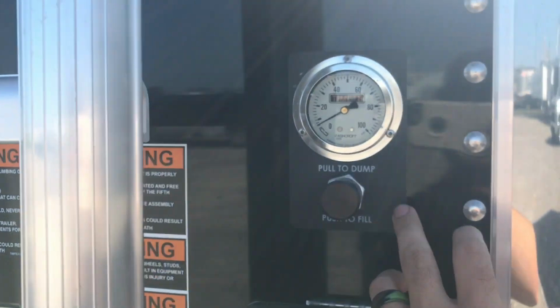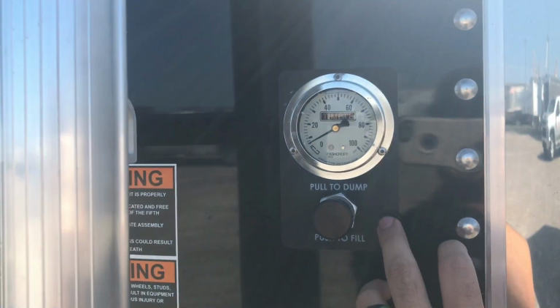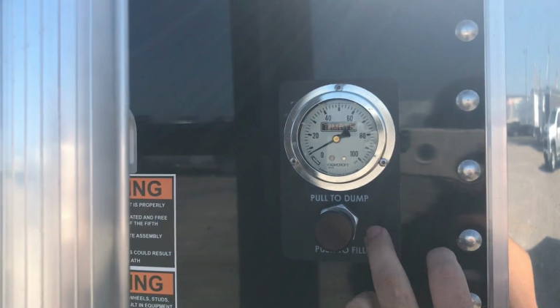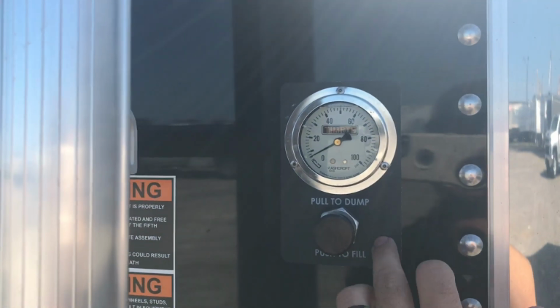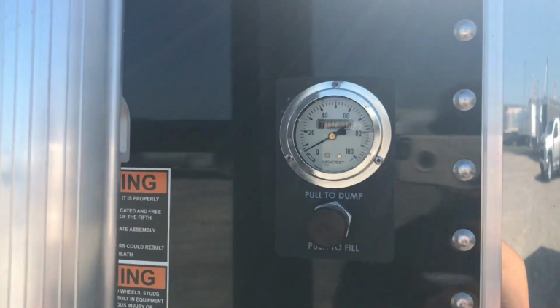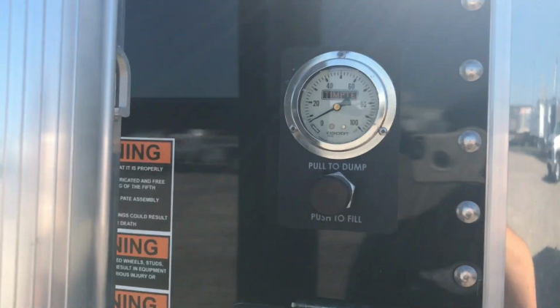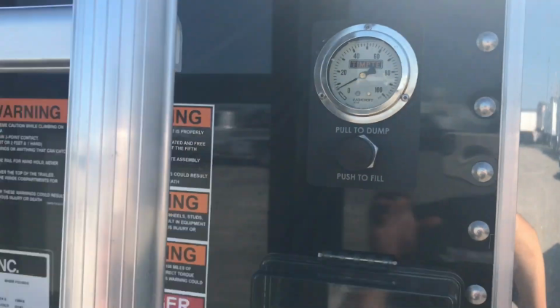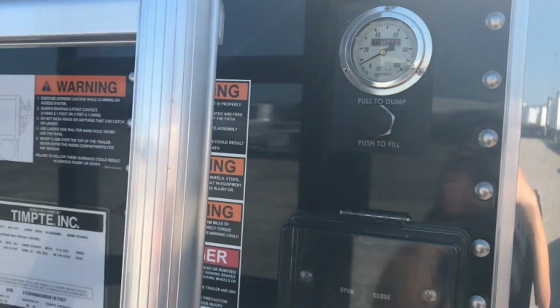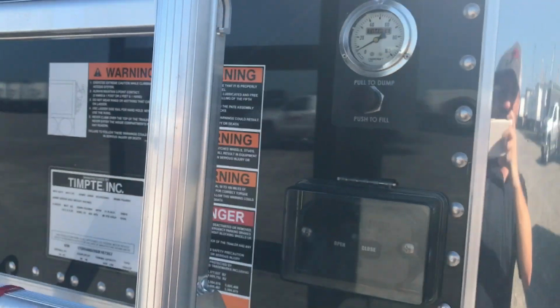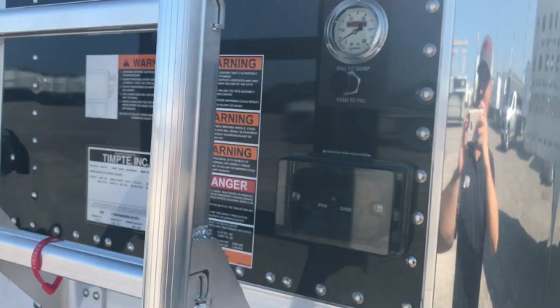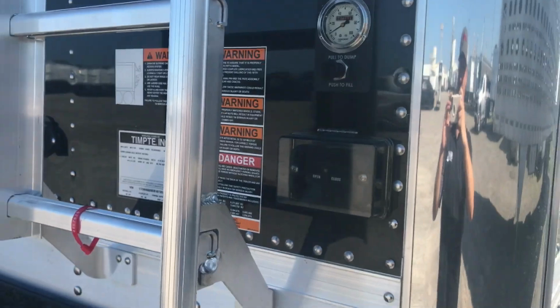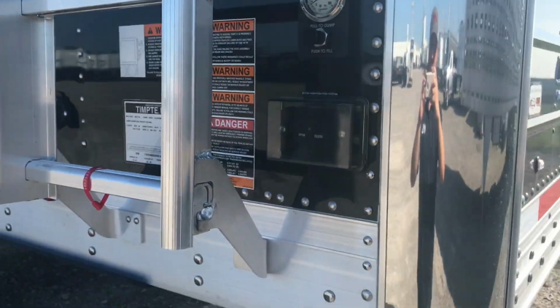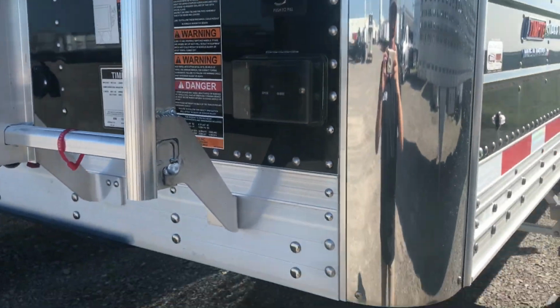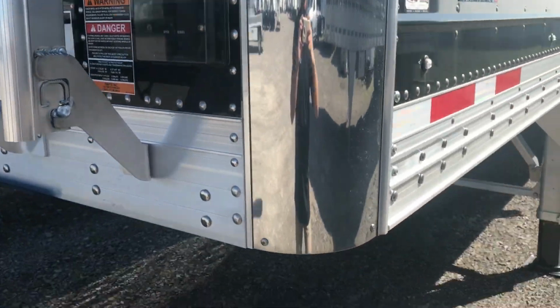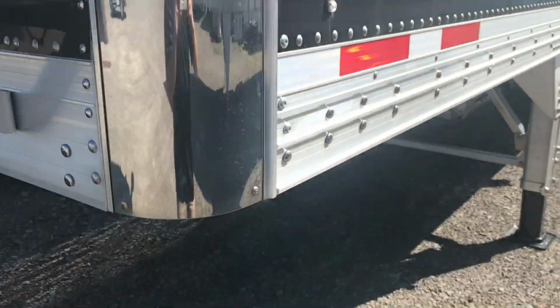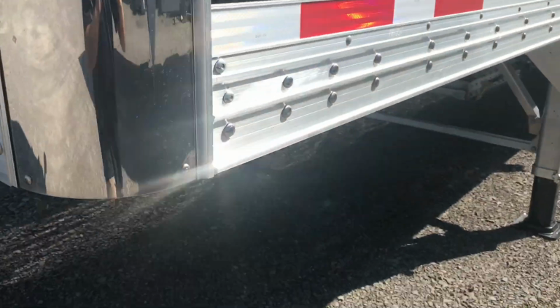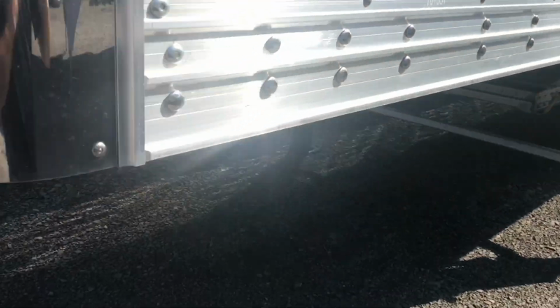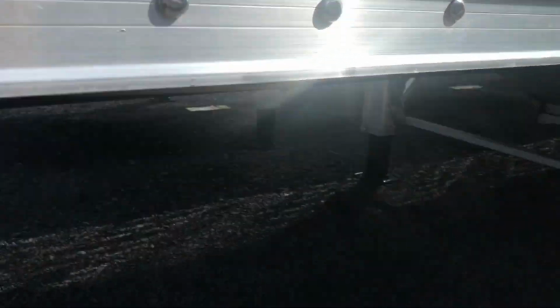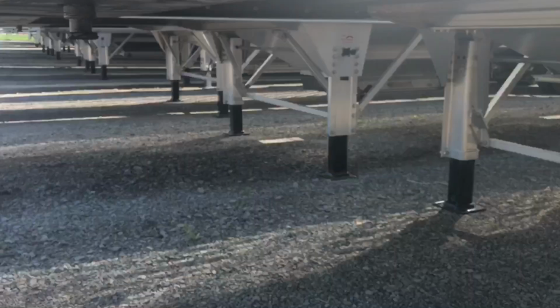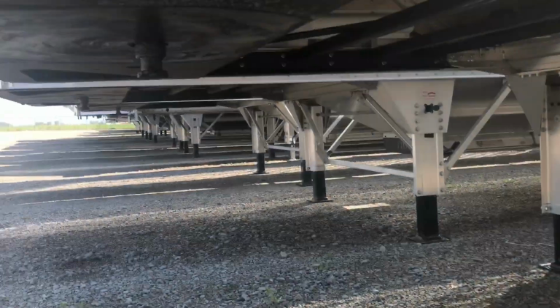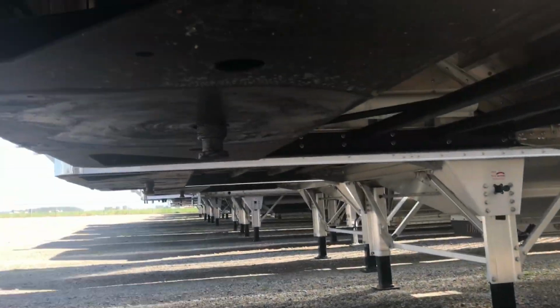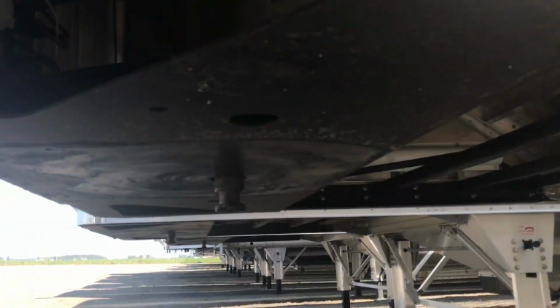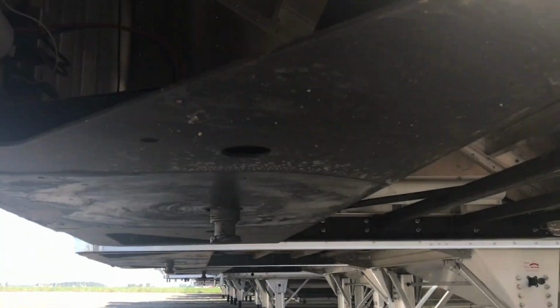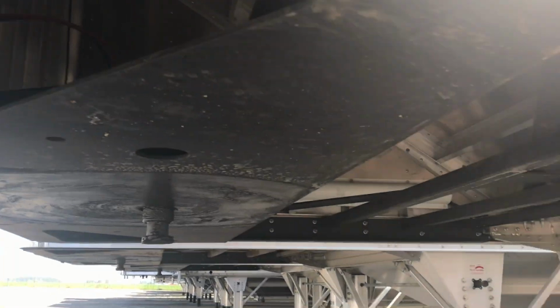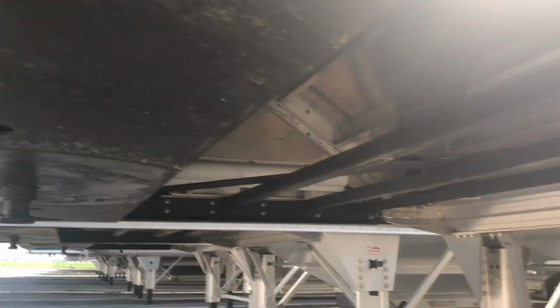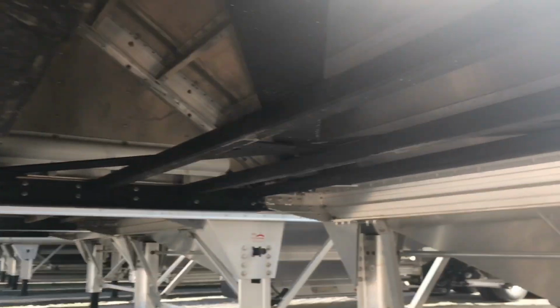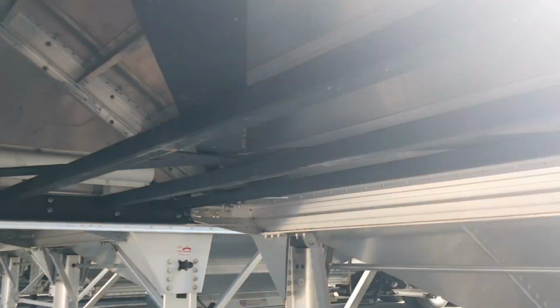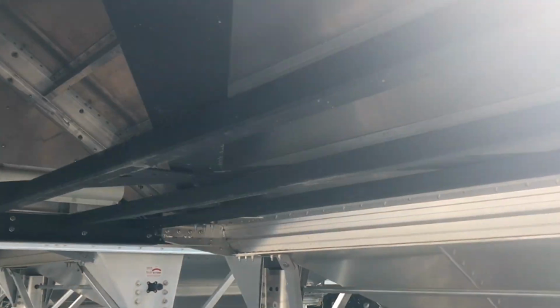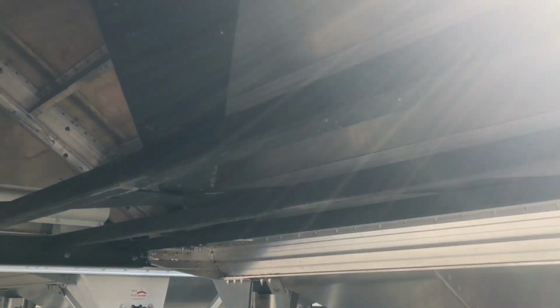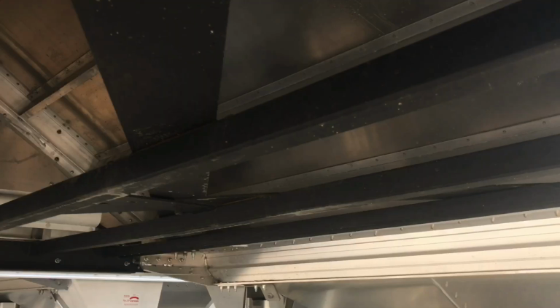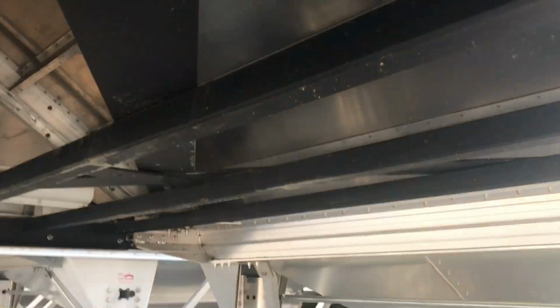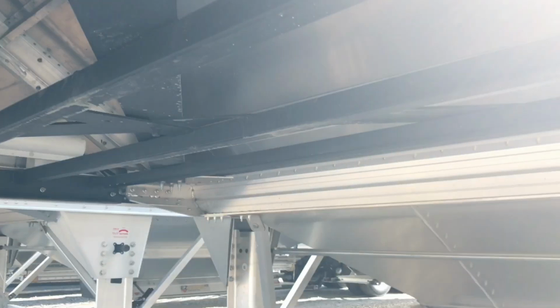Then you got your airbag dump right here in the front so you don't have to go to the back. We have the steel coupler right here with the X bracing for more support.